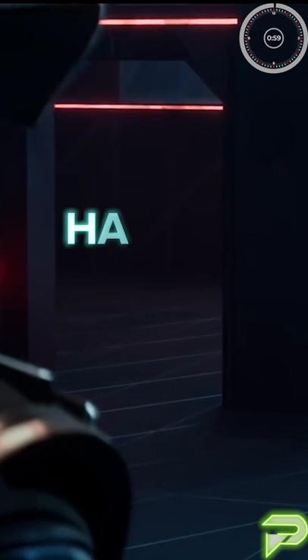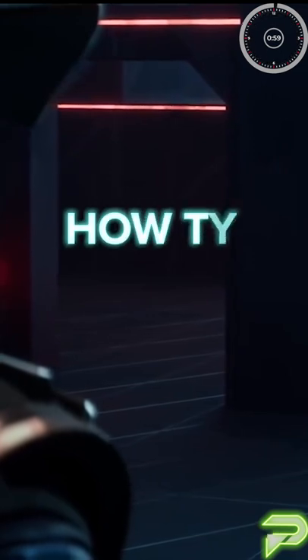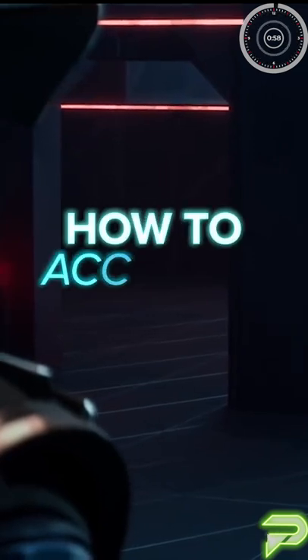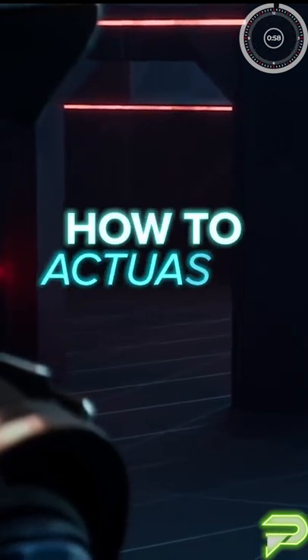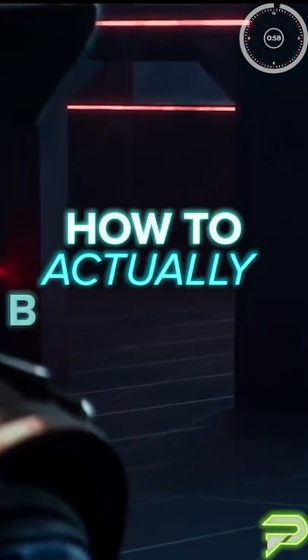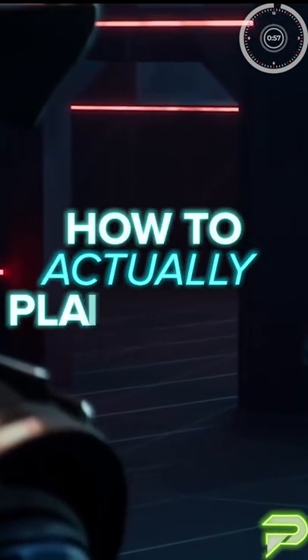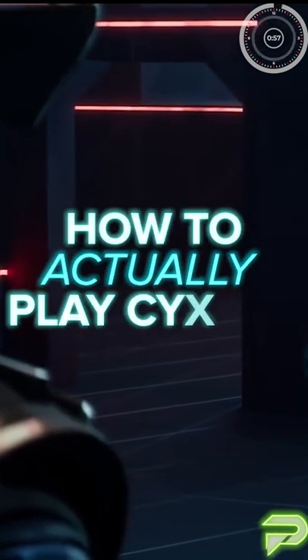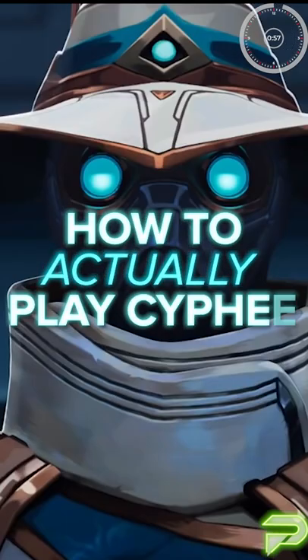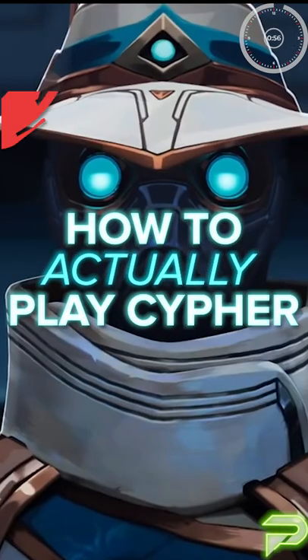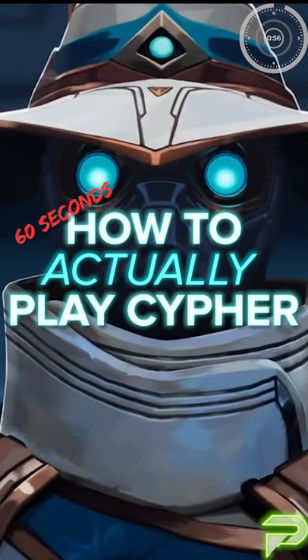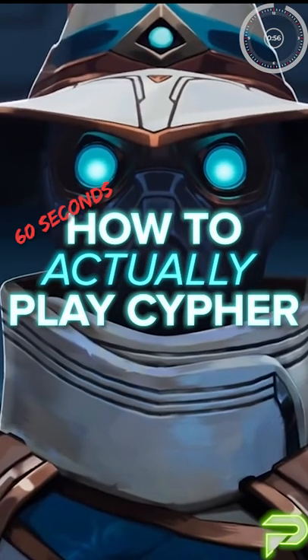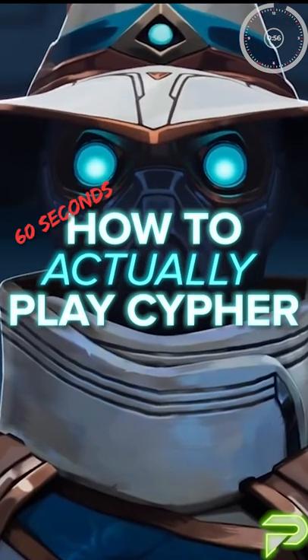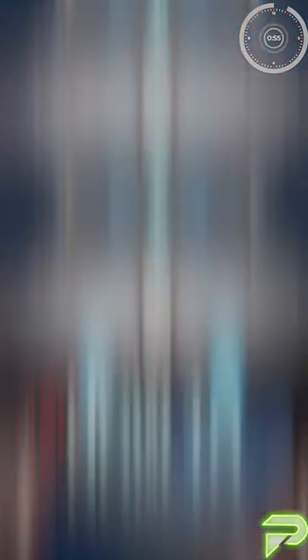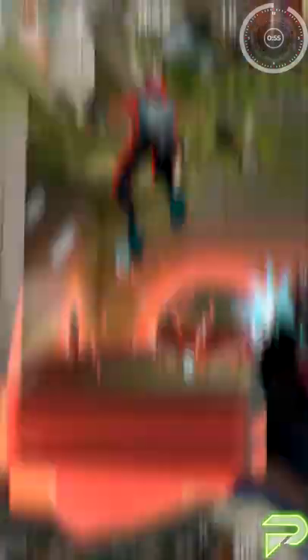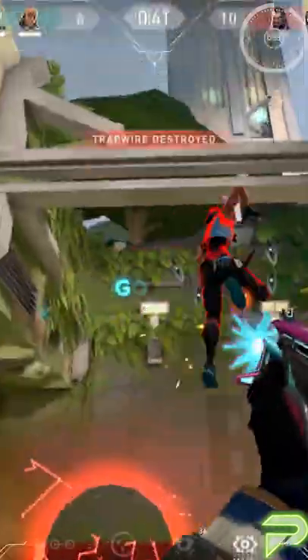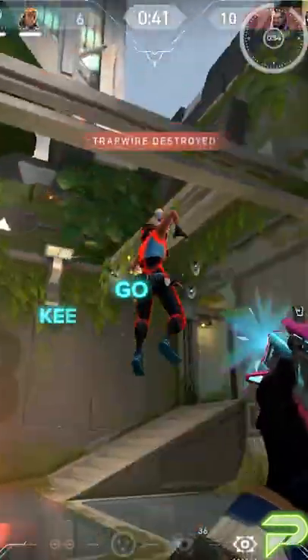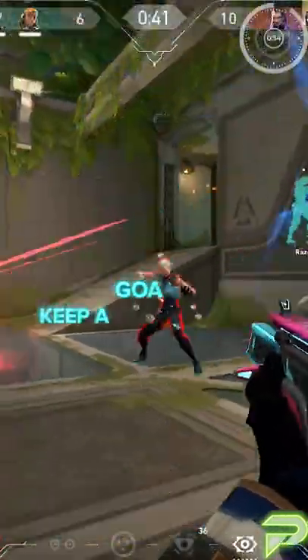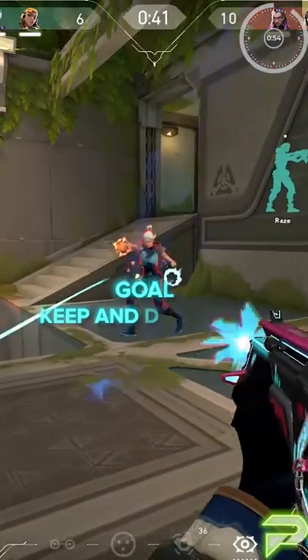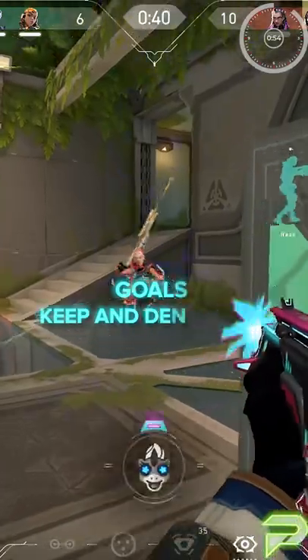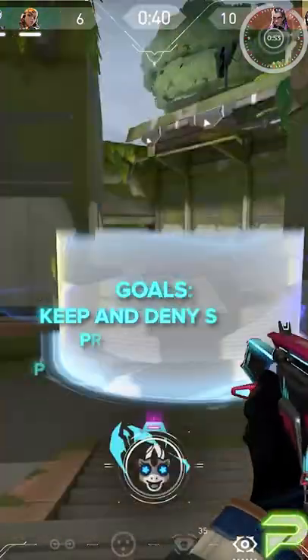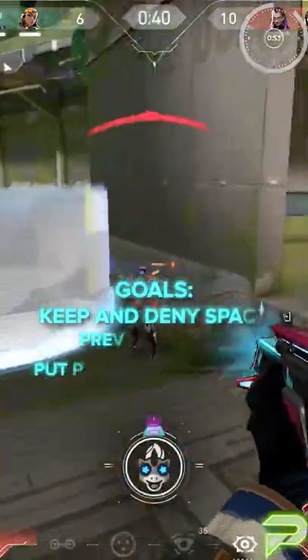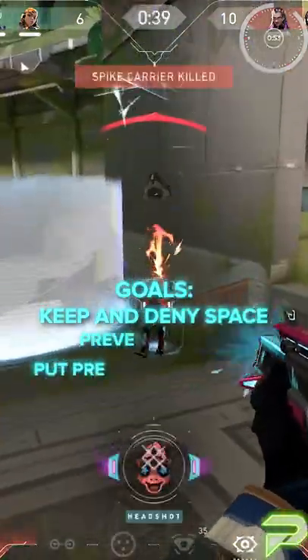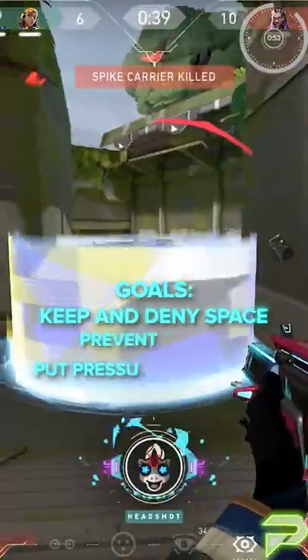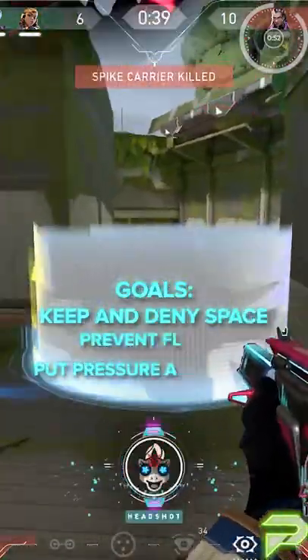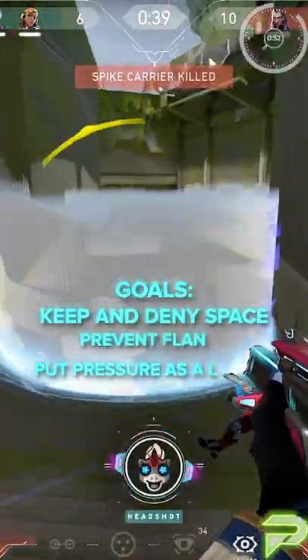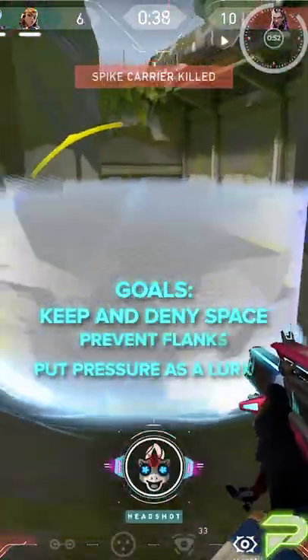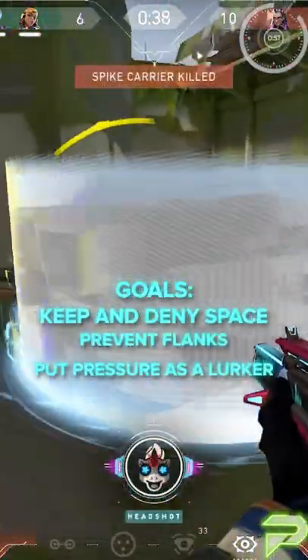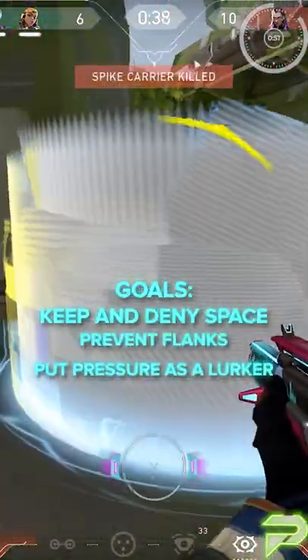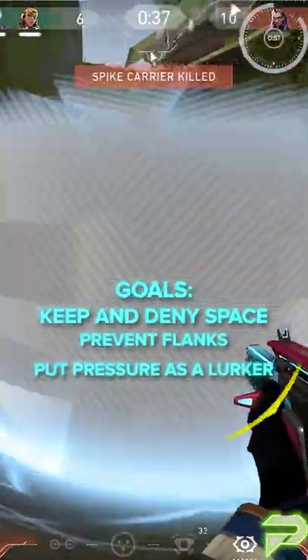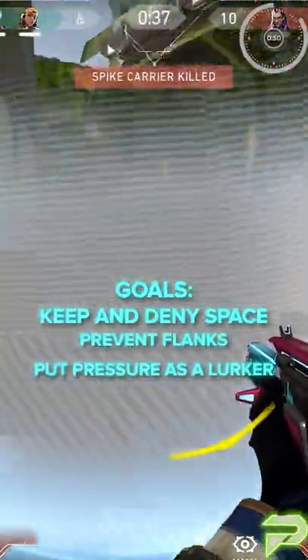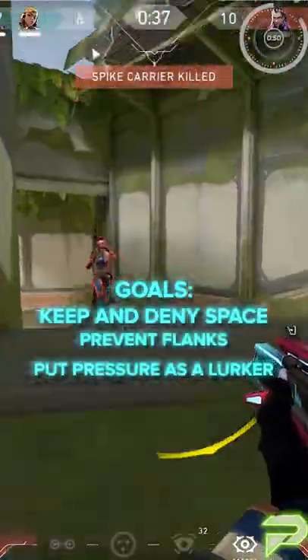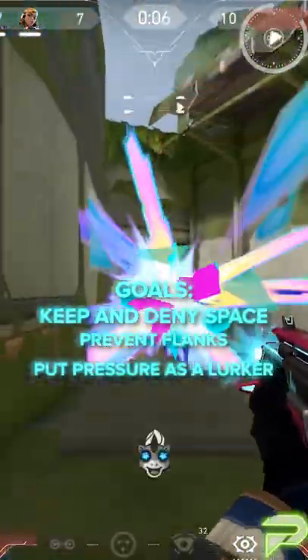In the next 60 seconds, I'll teach you how to actually play Cypher. Cypher at the core is a Sentinel, so his role on a team is to keep and deny space, prevent flanks, and put pressure as a lurker.